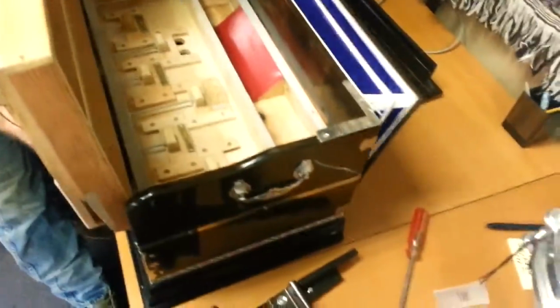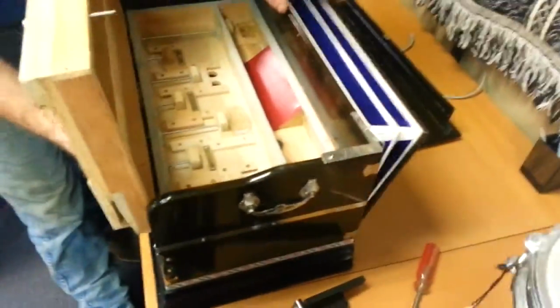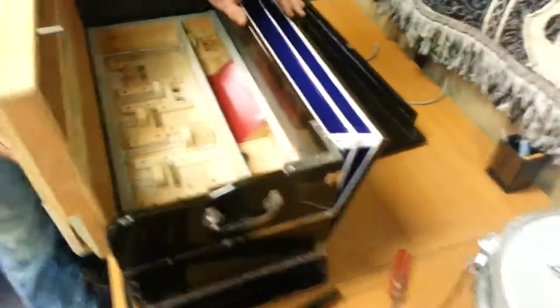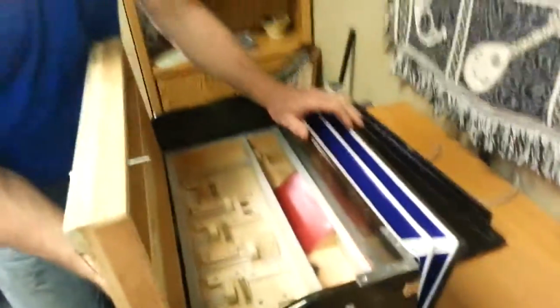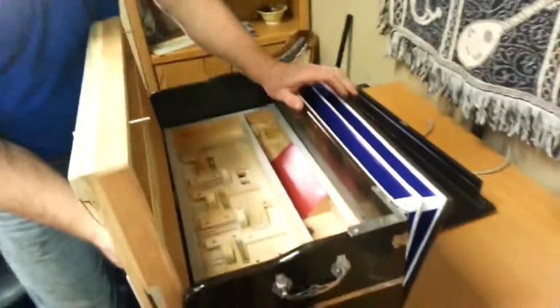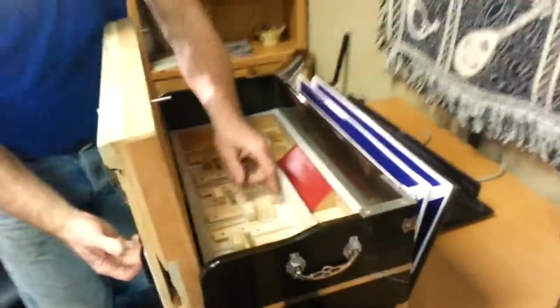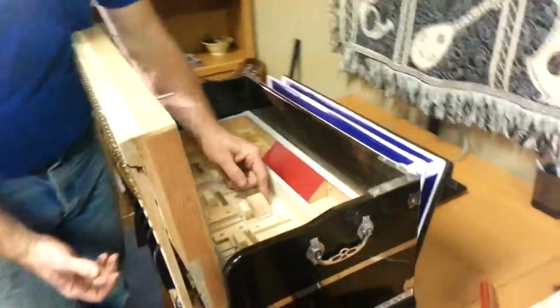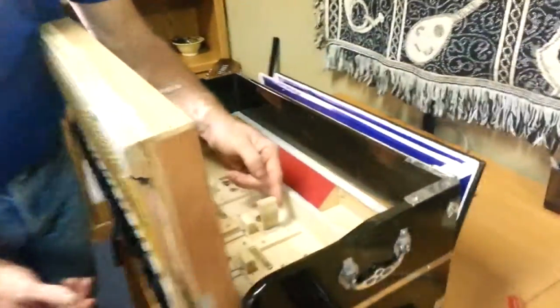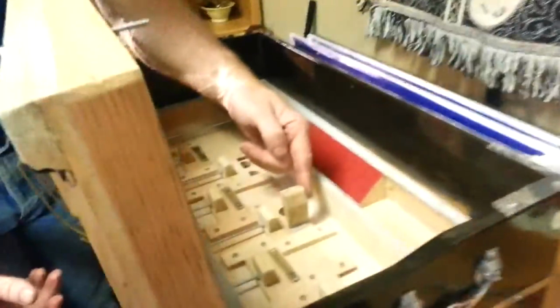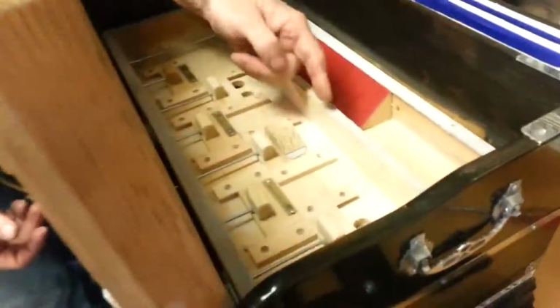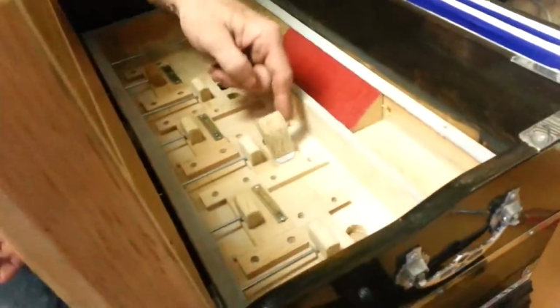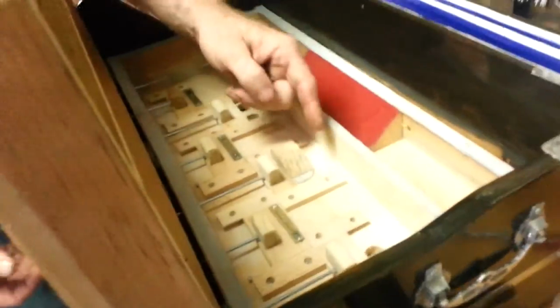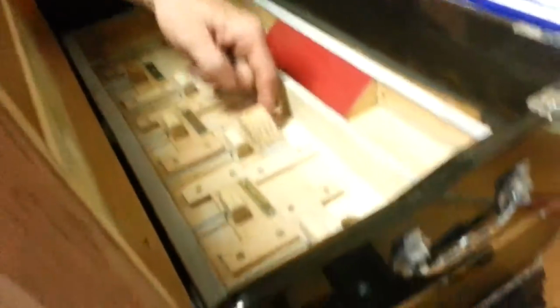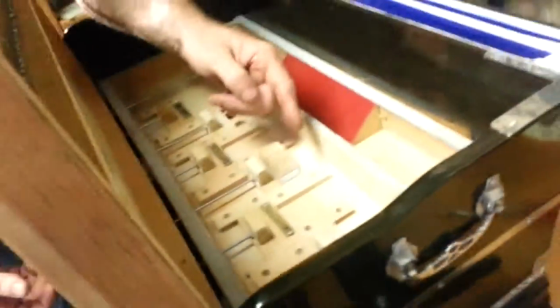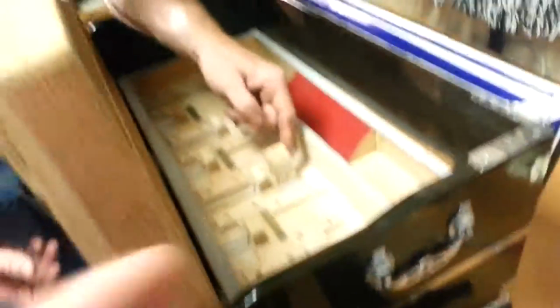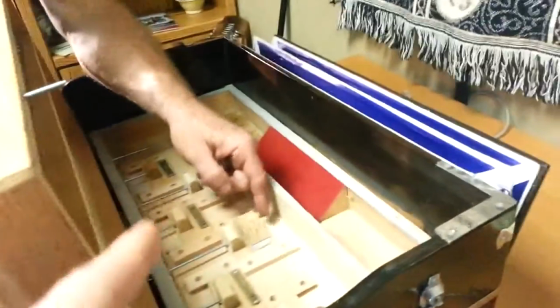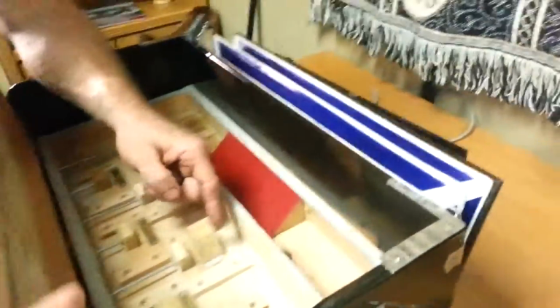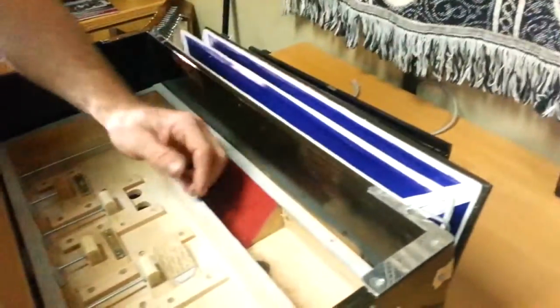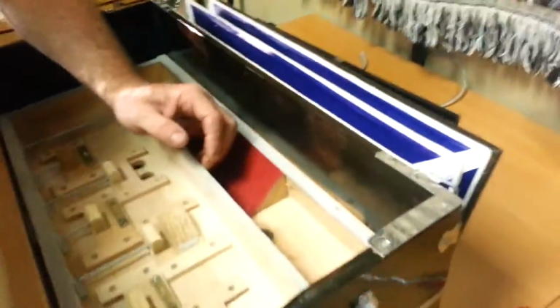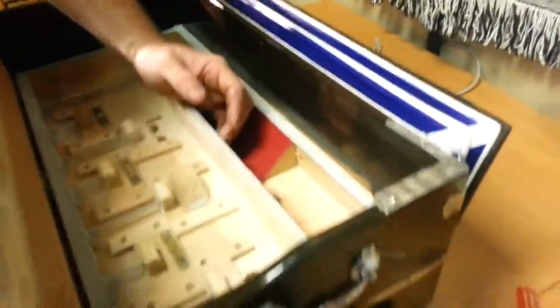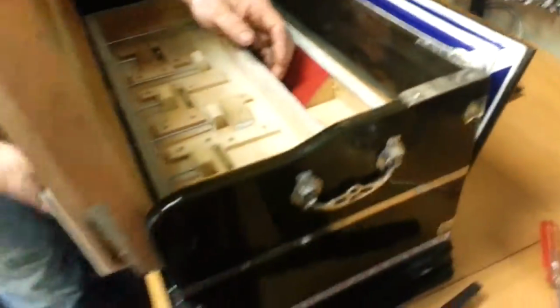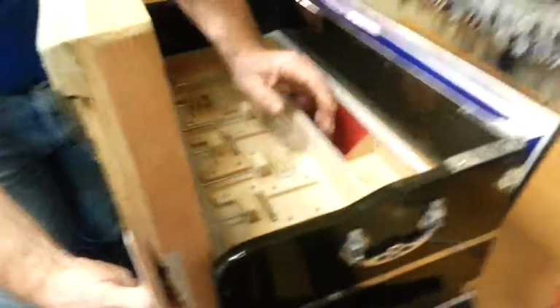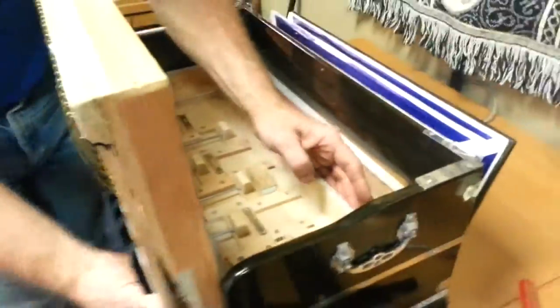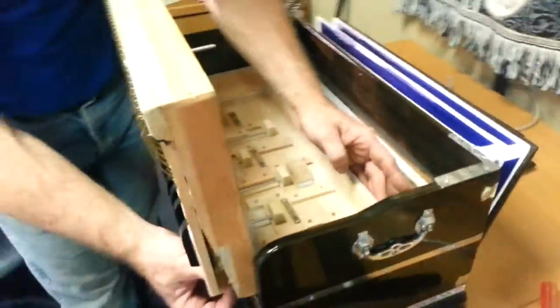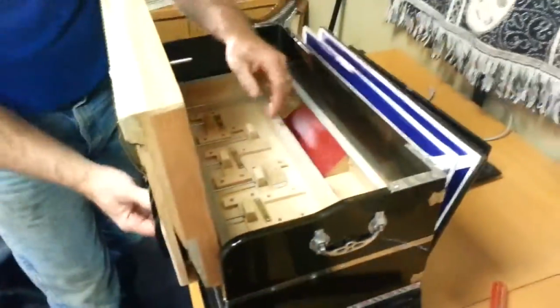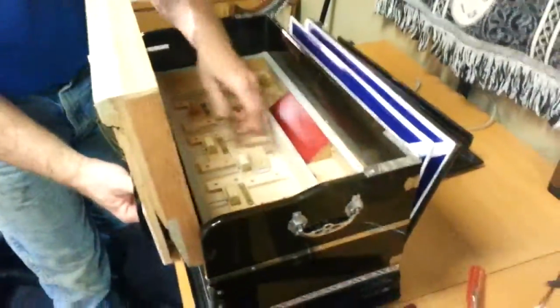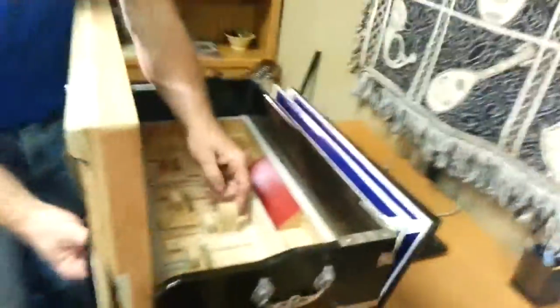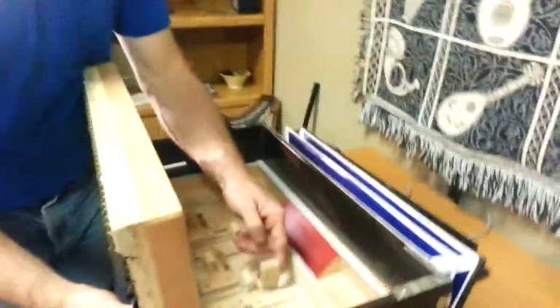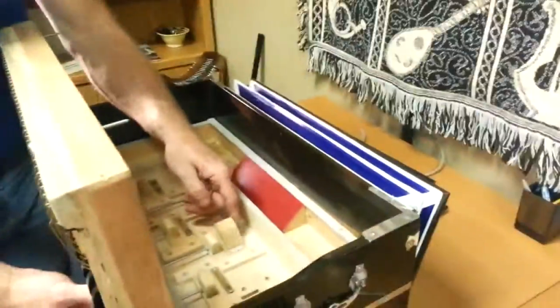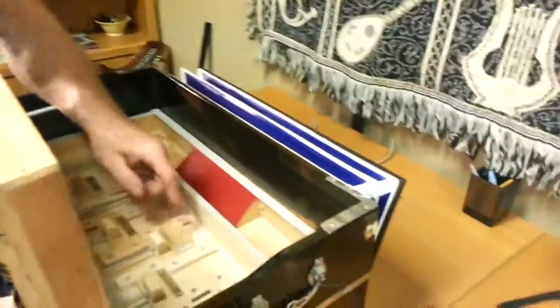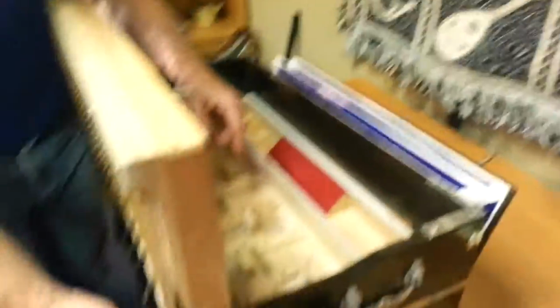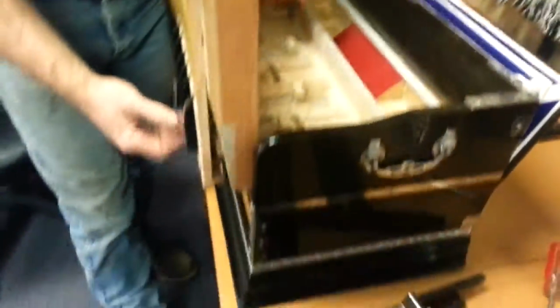You asked about the vibrato — that is caused by this little block going up and down. So it's only the one bank that has the vibrato, which is the second from the right on the large knobs.